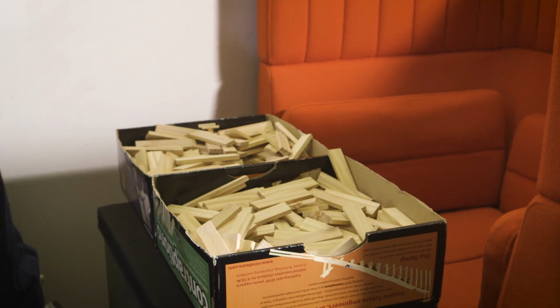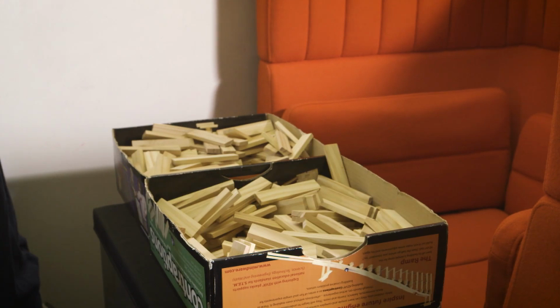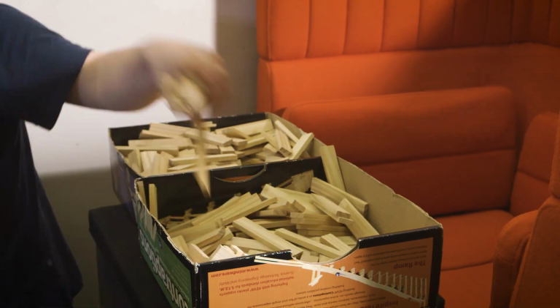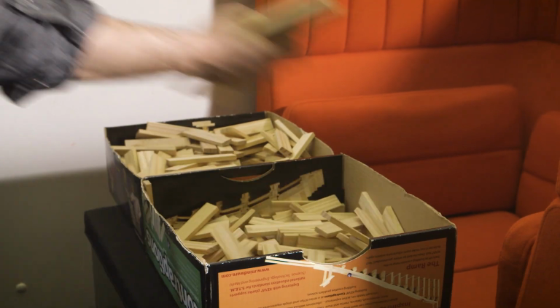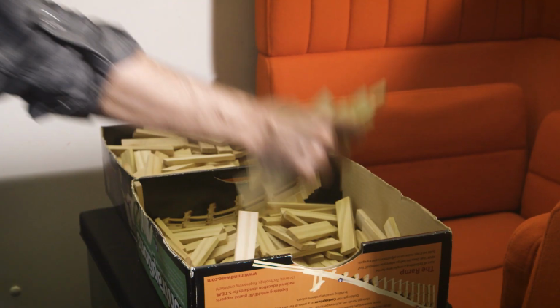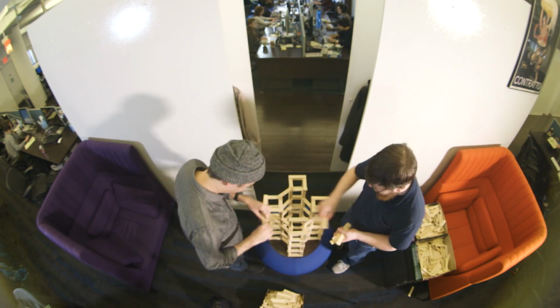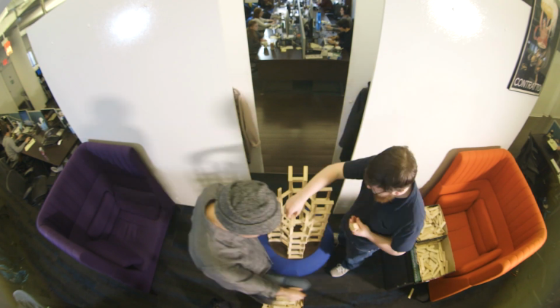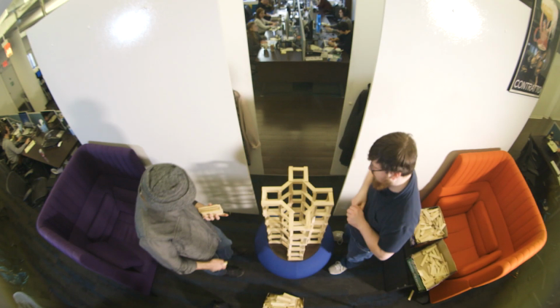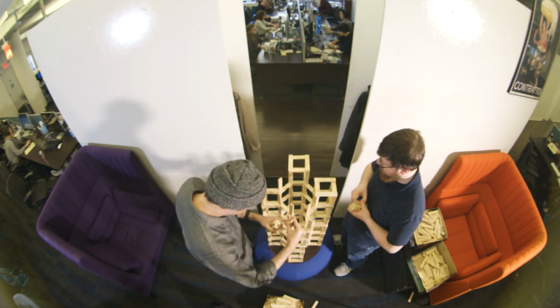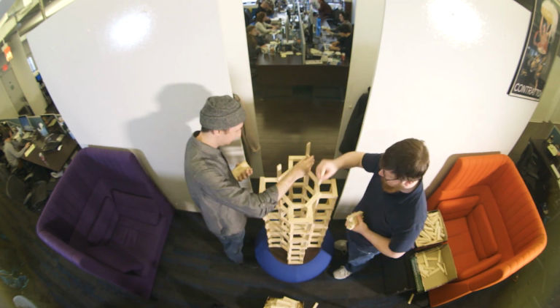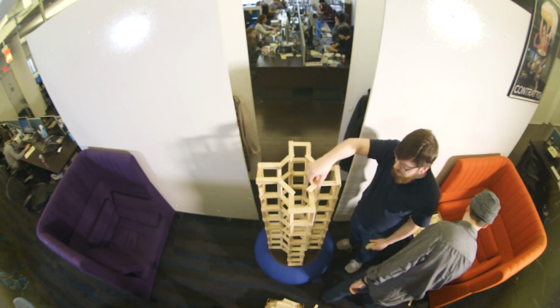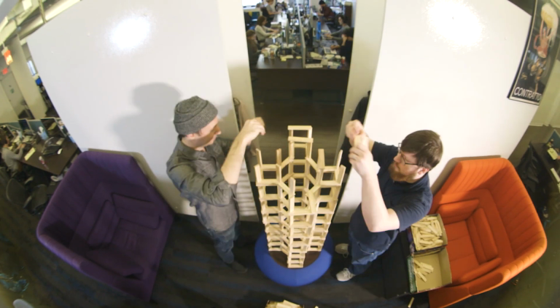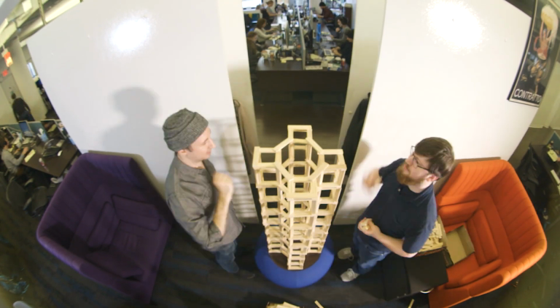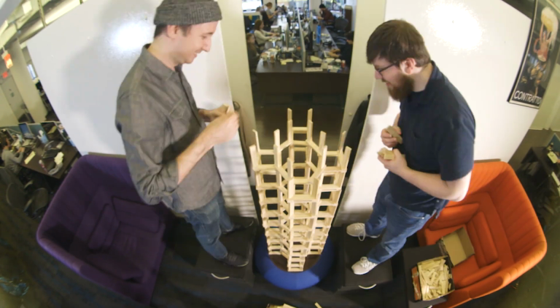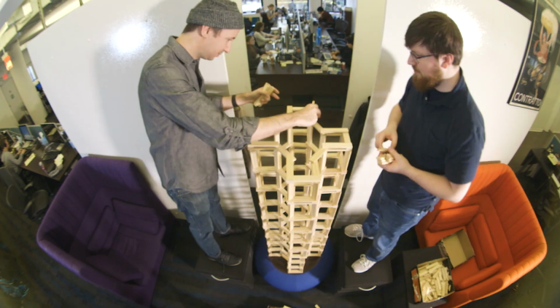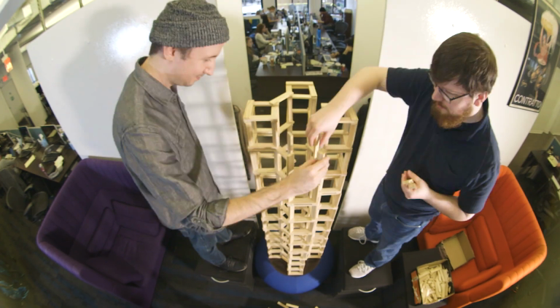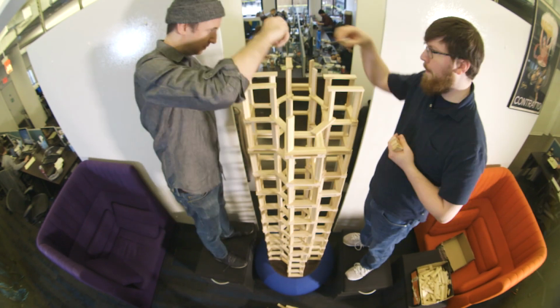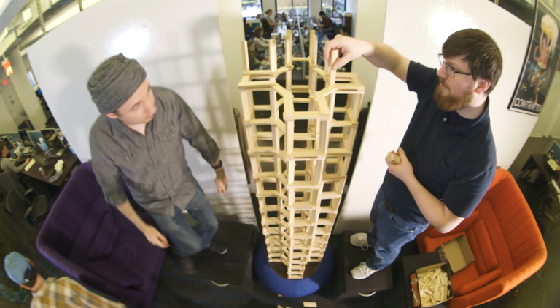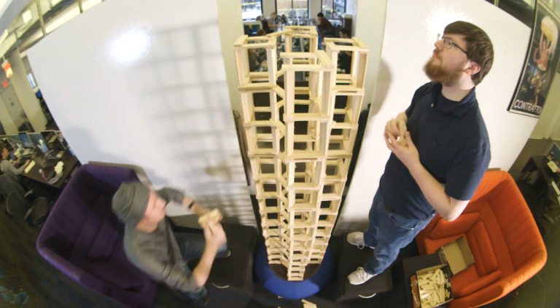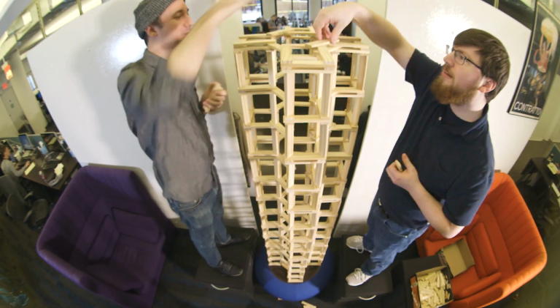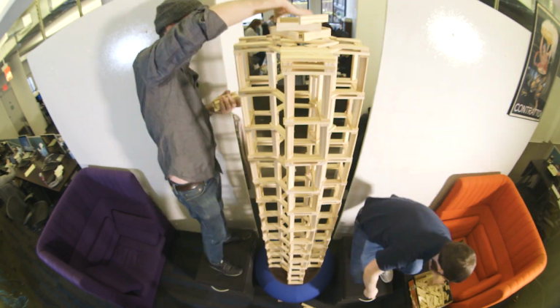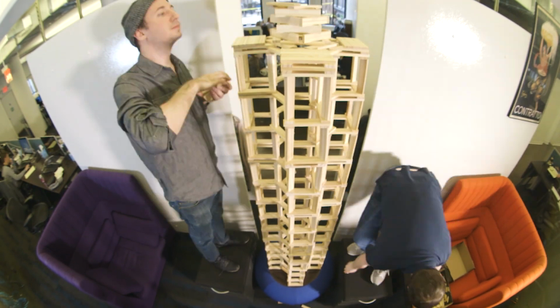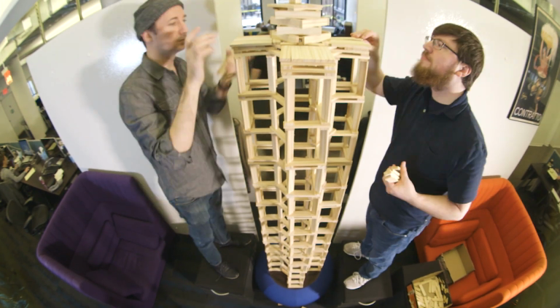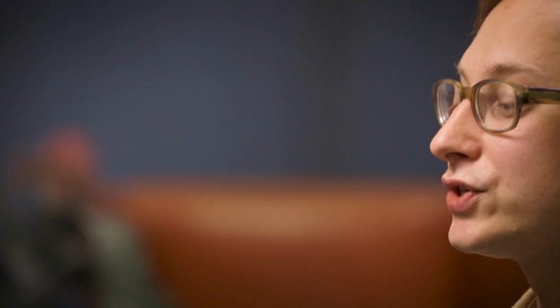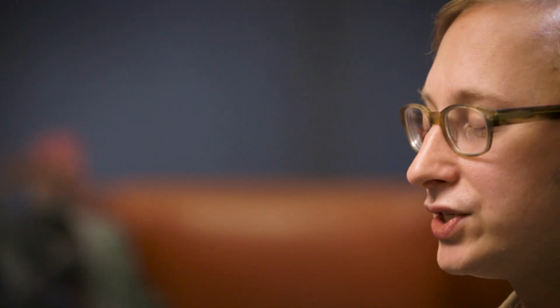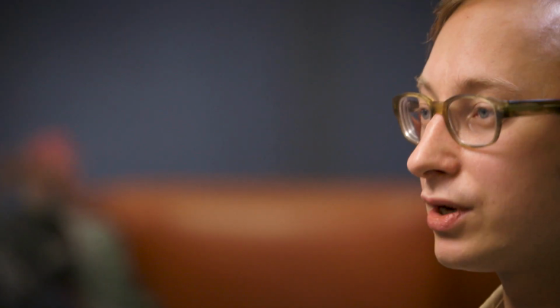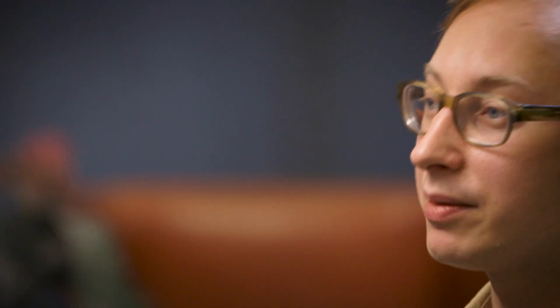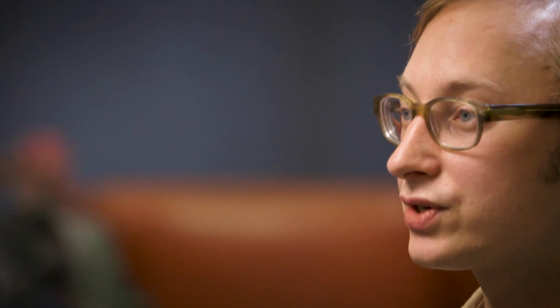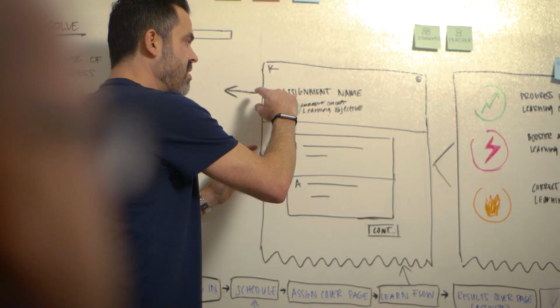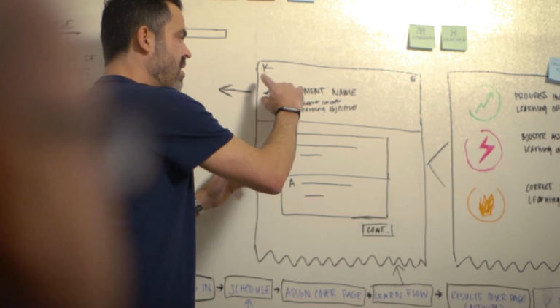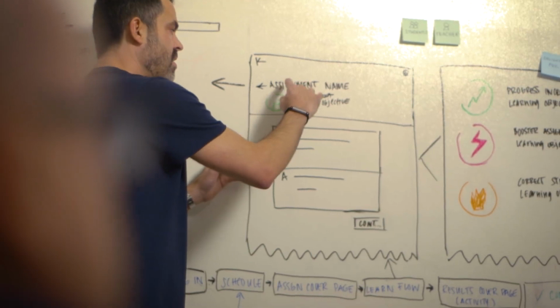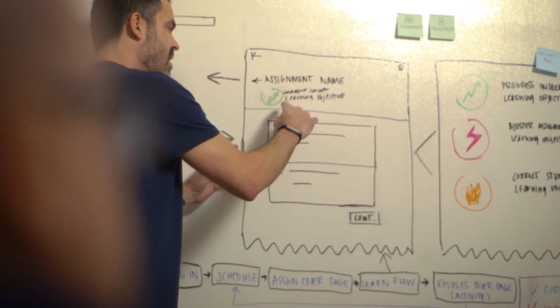Reaching mastery means being able to perform well on a given learning objective later on when you need to apply it in a quiz or test situation. What our adaptive technology does is it makes sure that students are reaching mastery on the assignments that they take.